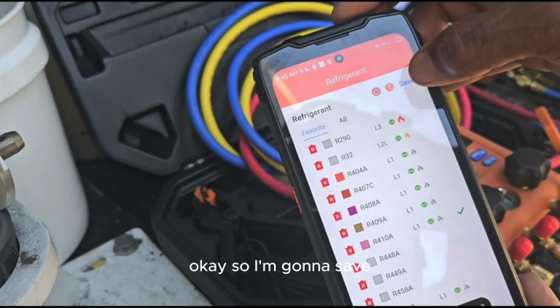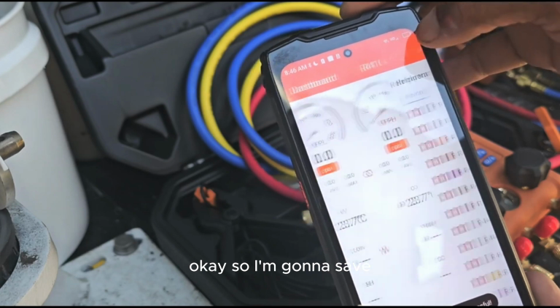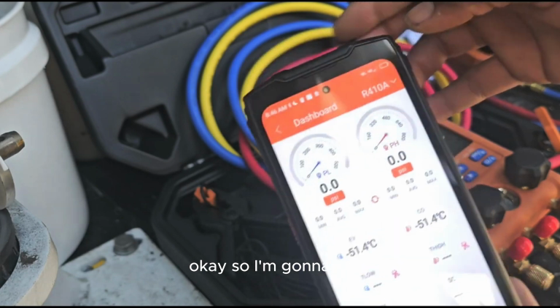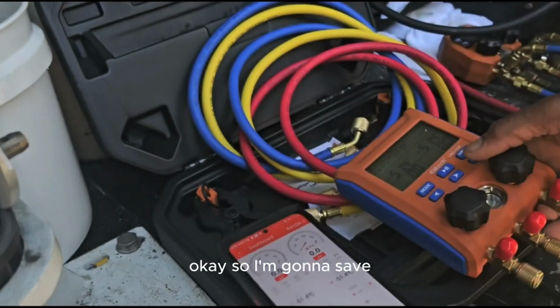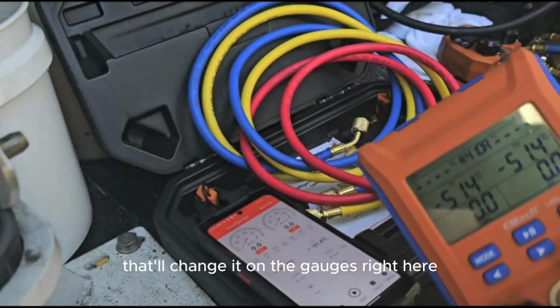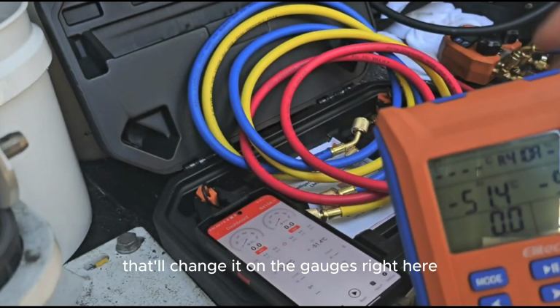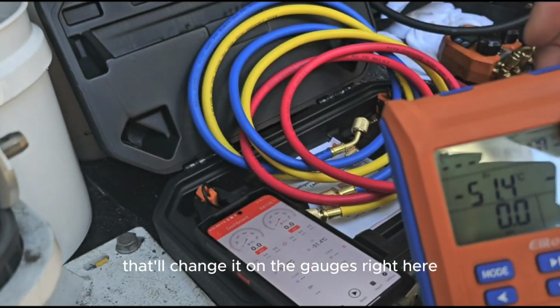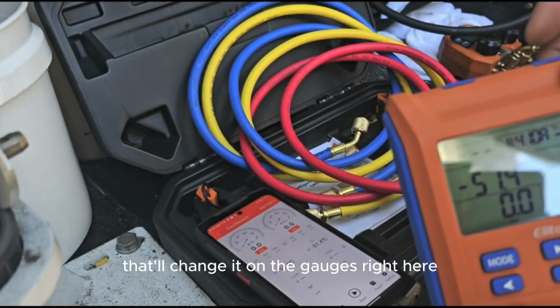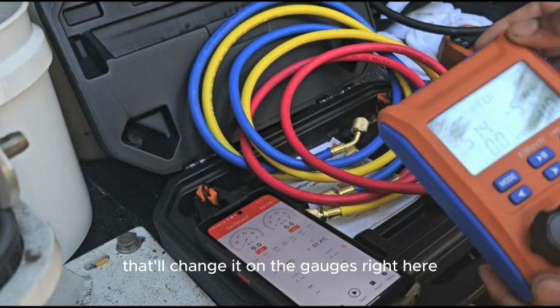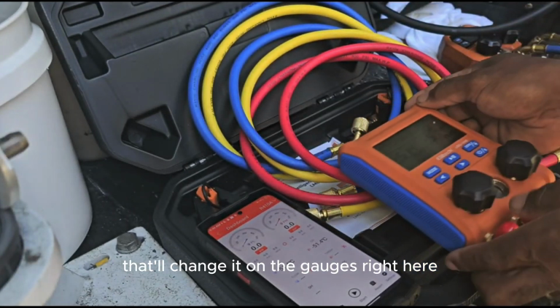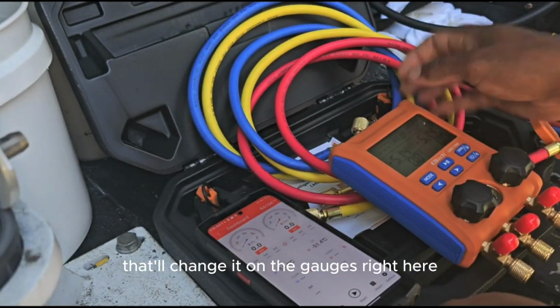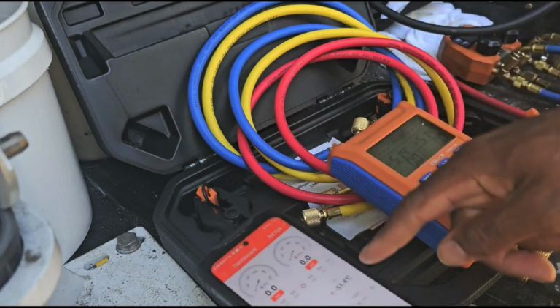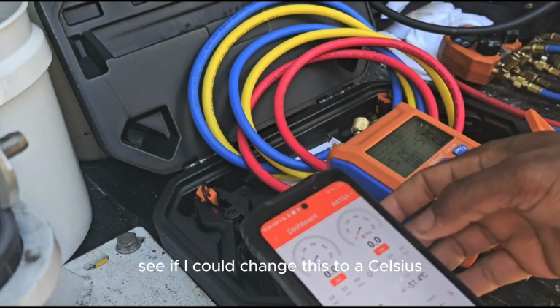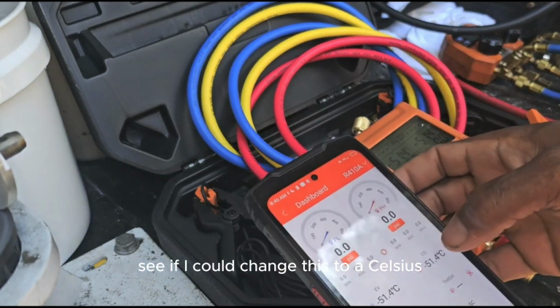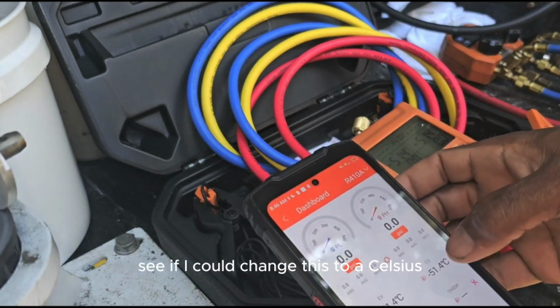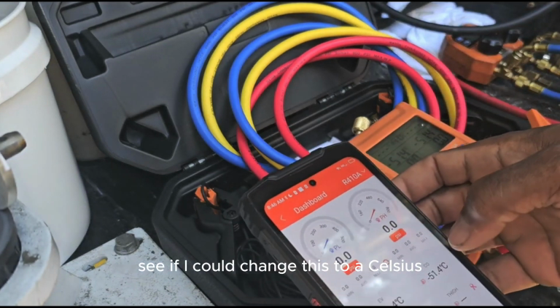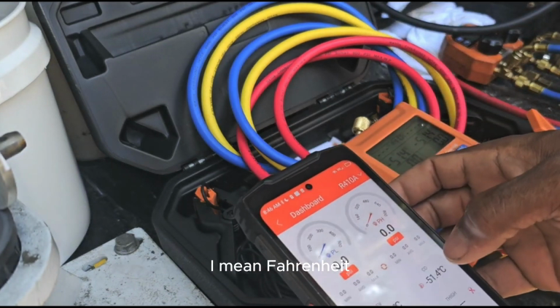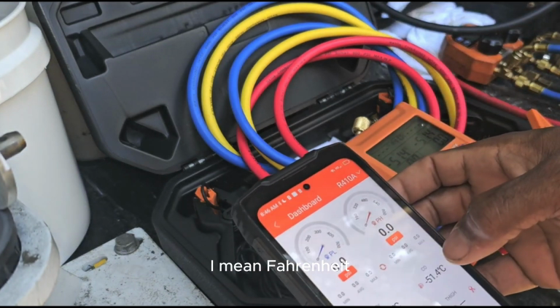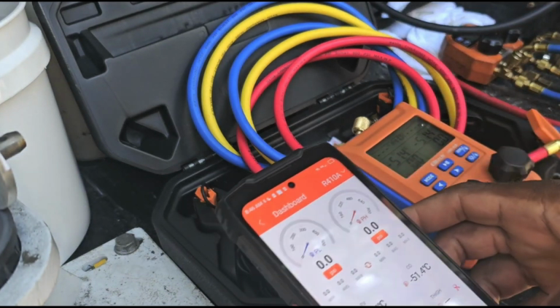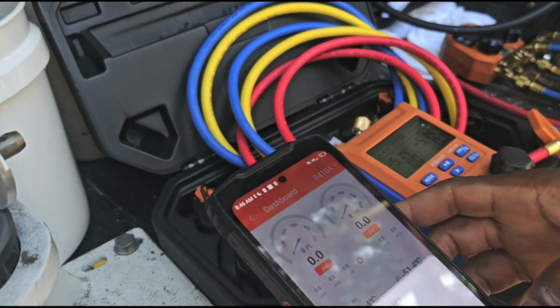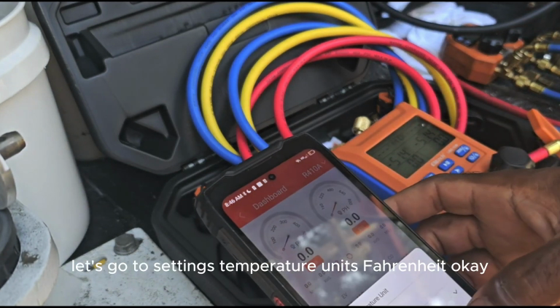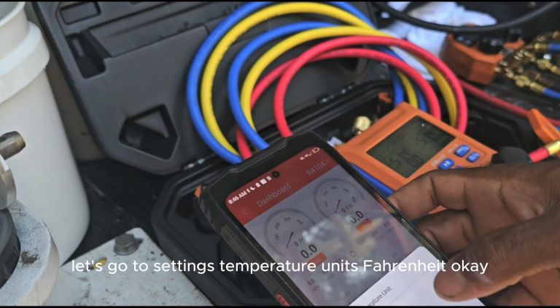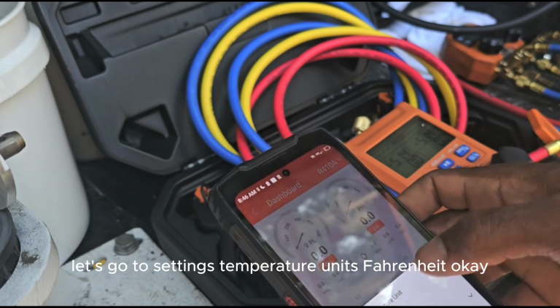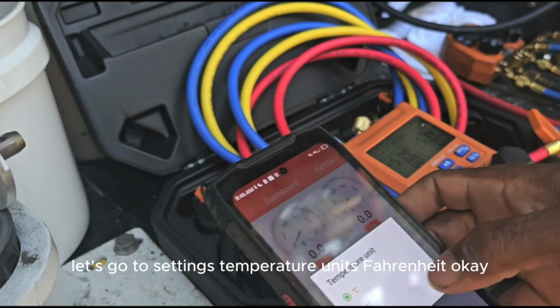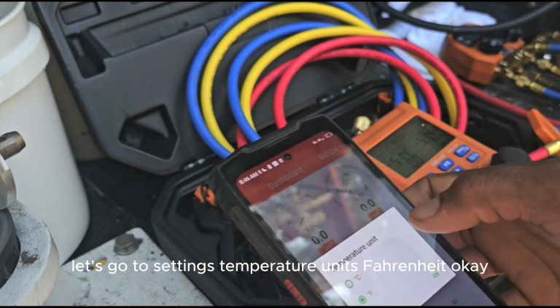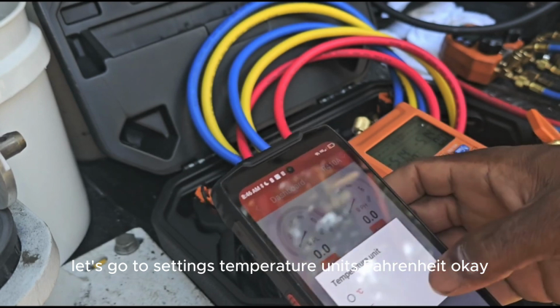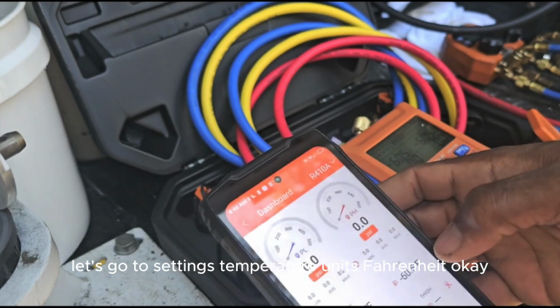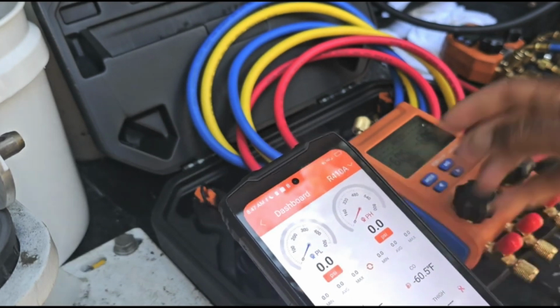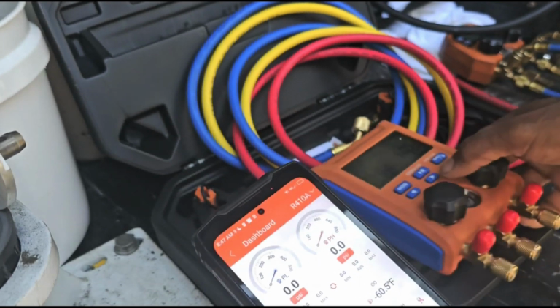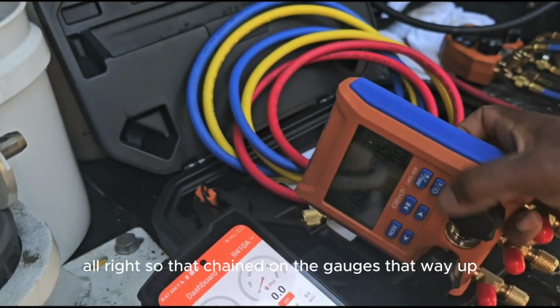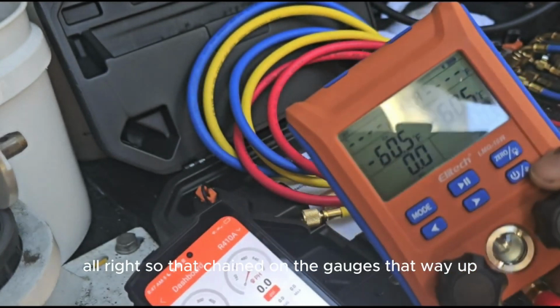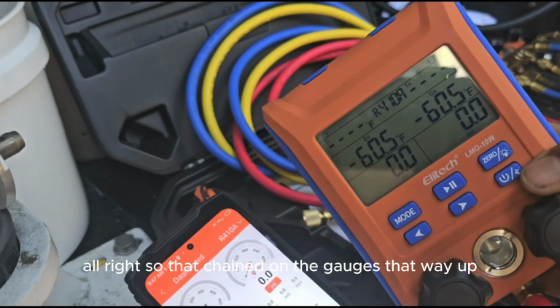I'm going to go to save. I've got to change it on the gauges right here. See if I can change this to Fahrenheit — let's go to settings, temperature units, Fahrenheit. Okay, so that changed on the gauges.